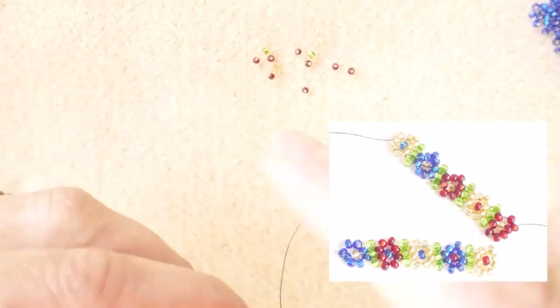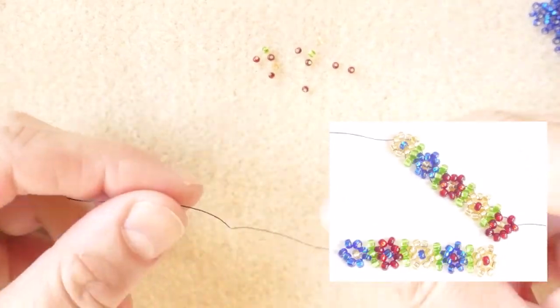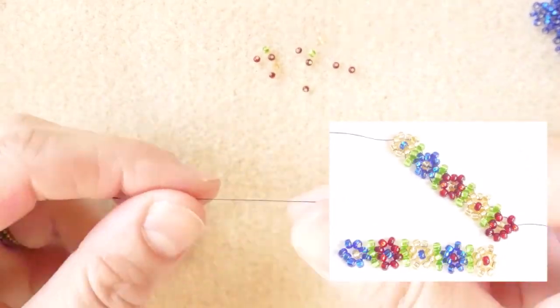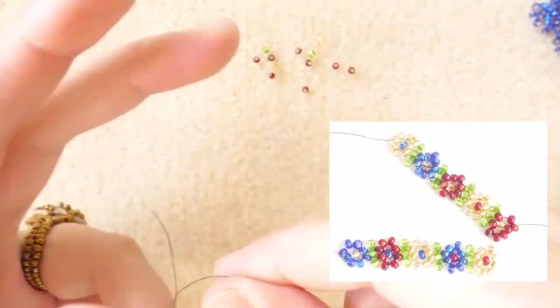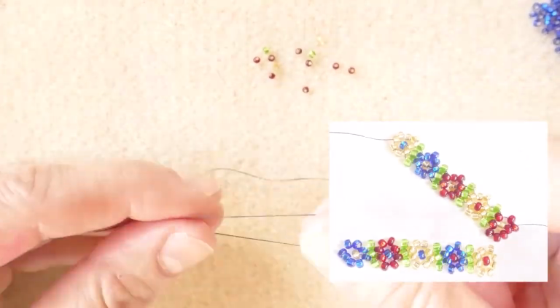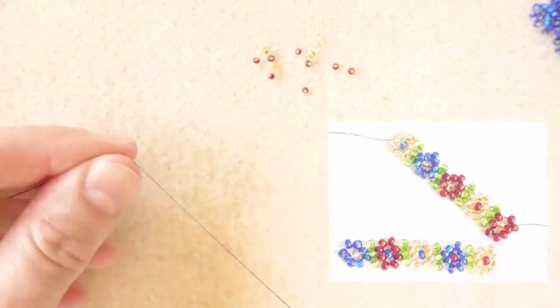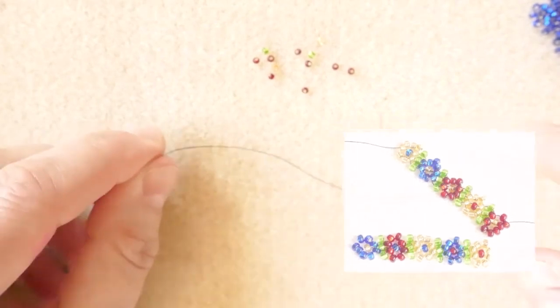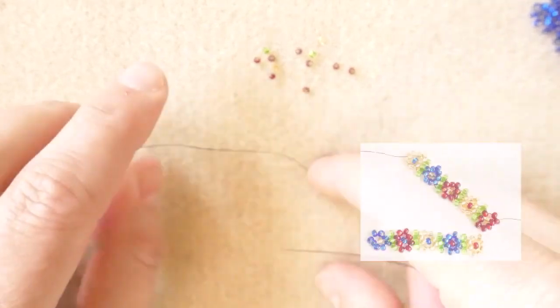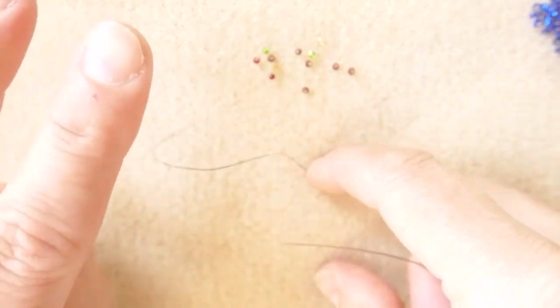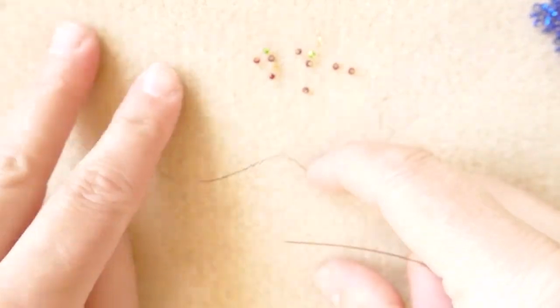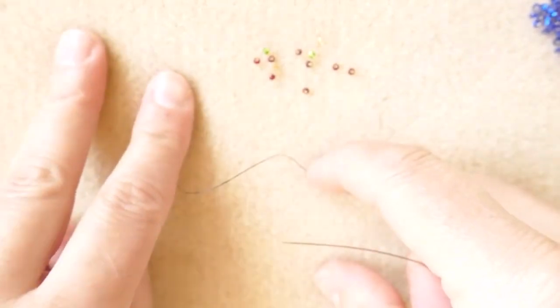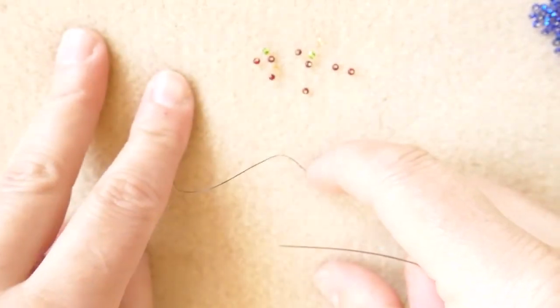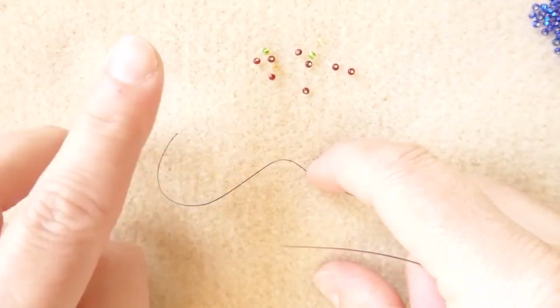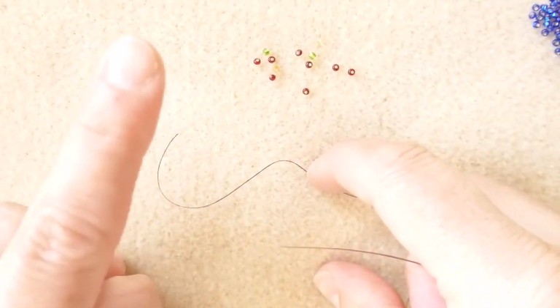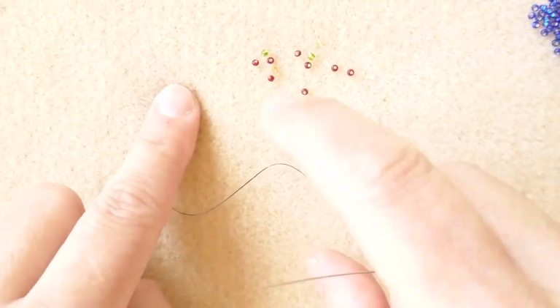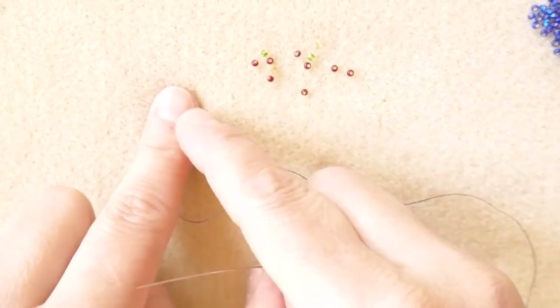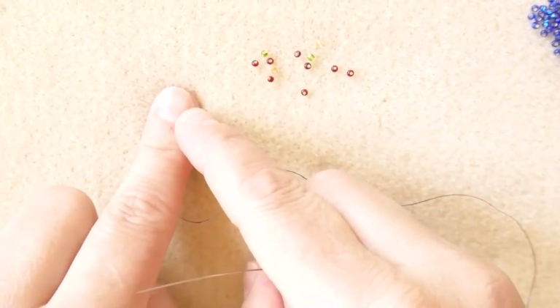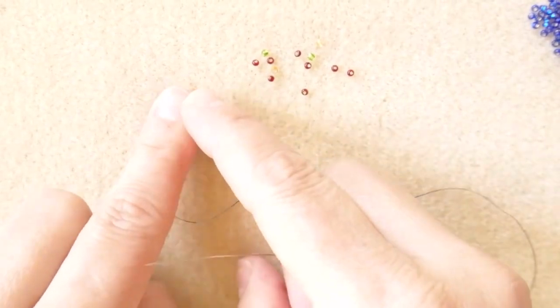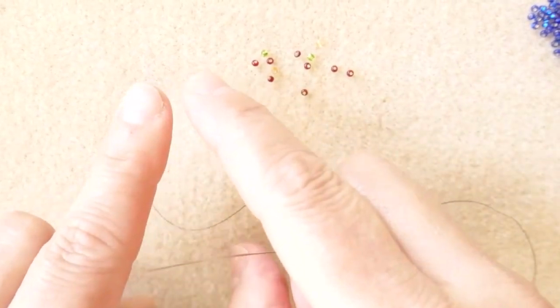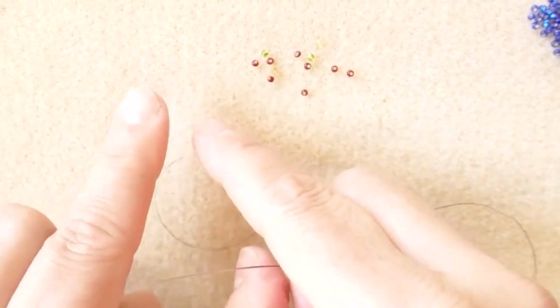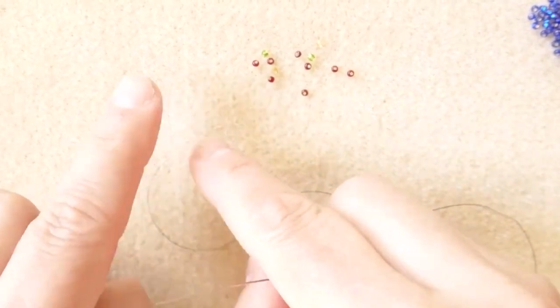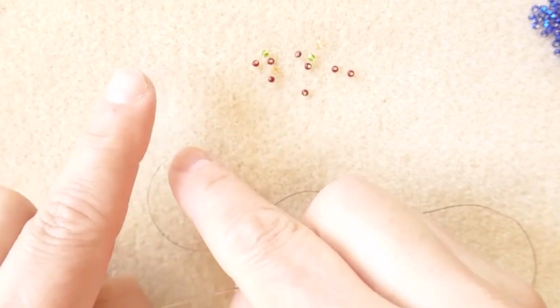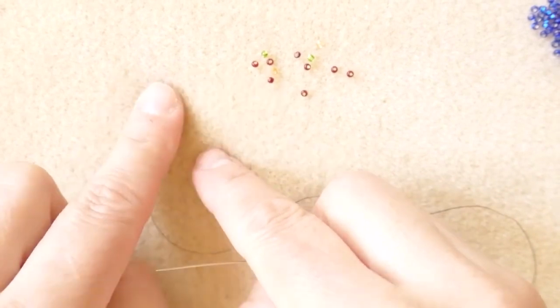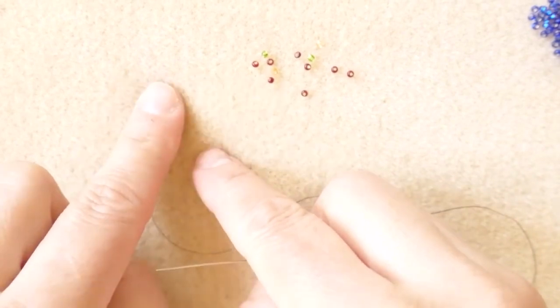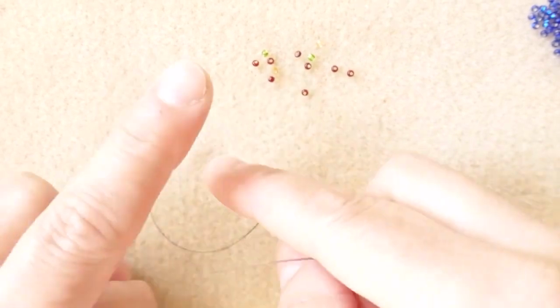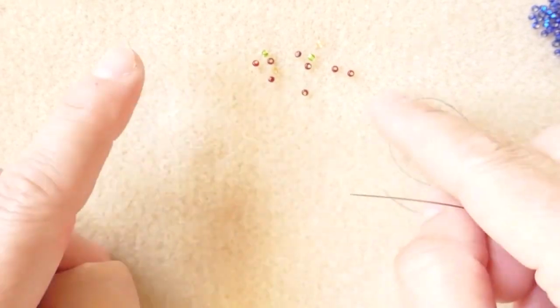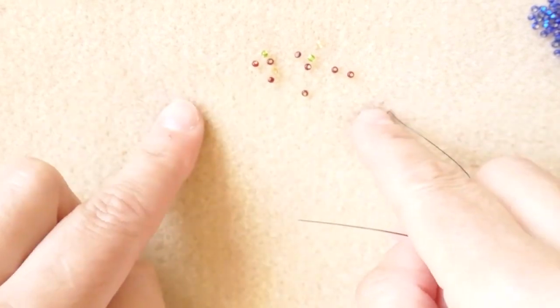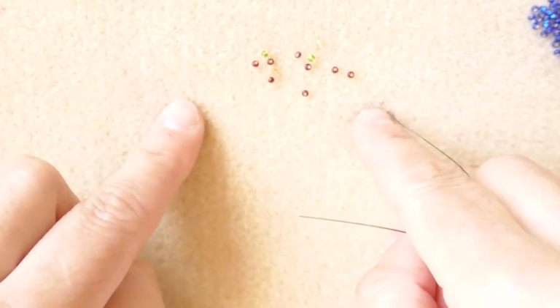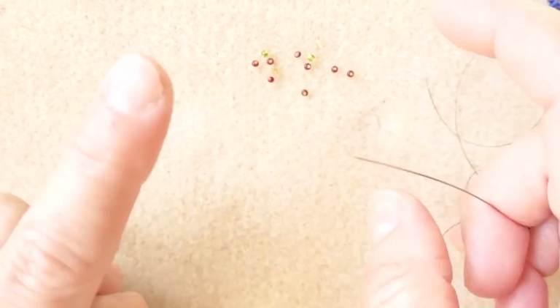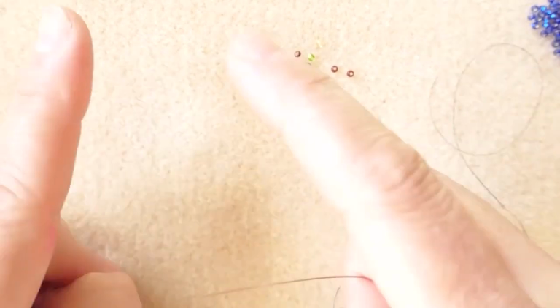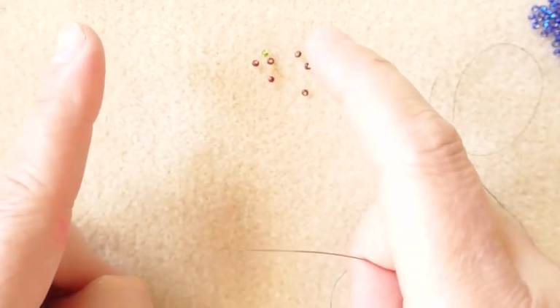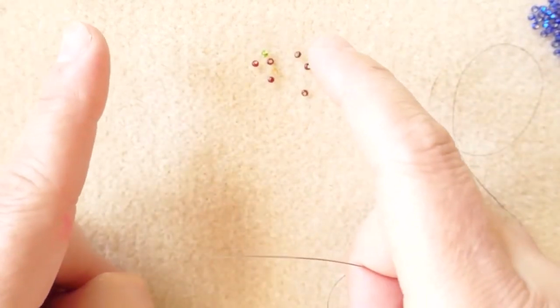For this pattern, we have two items: the bridge, which always has the same color, and then the flower, which changes color.